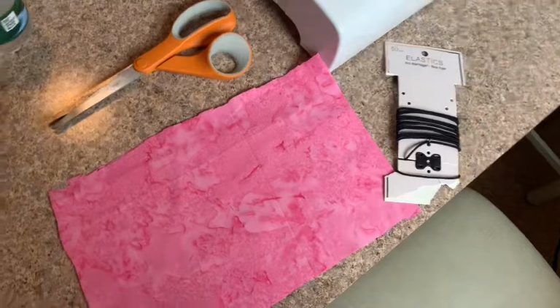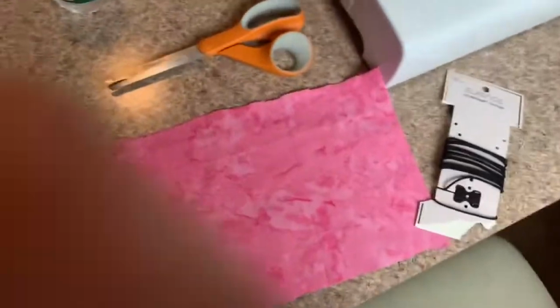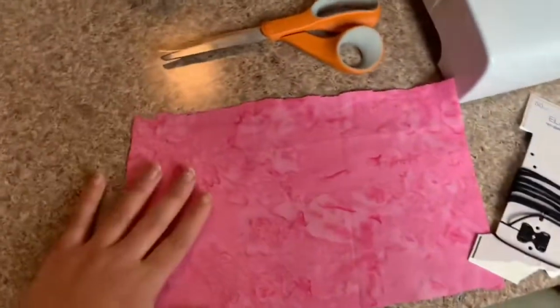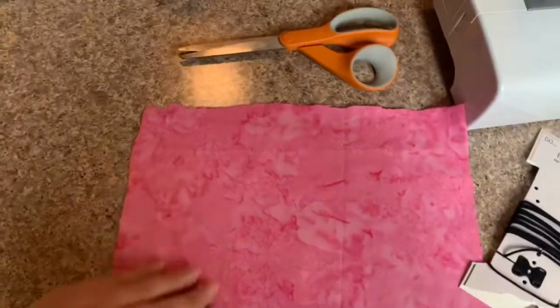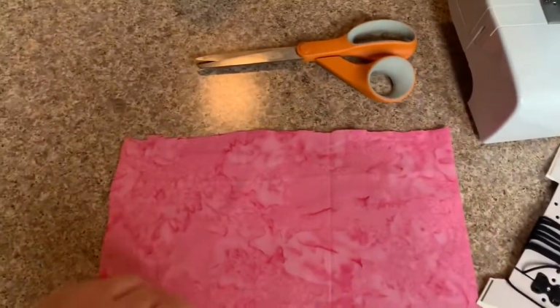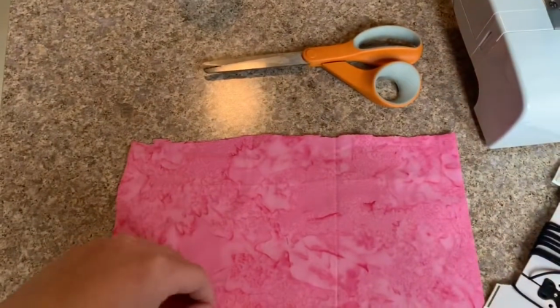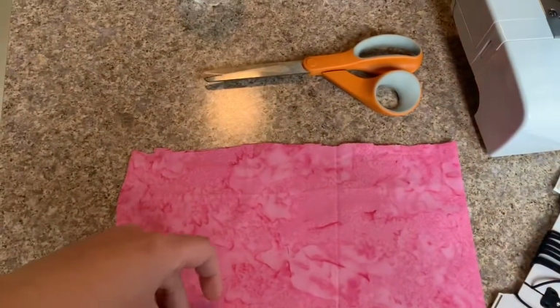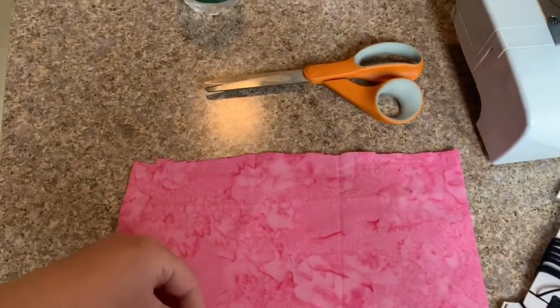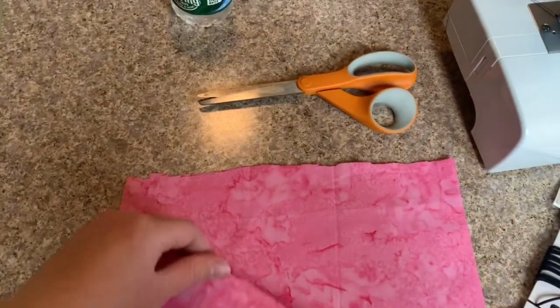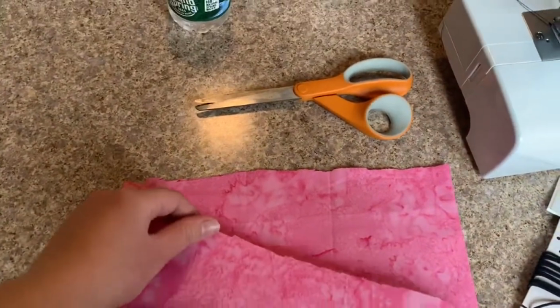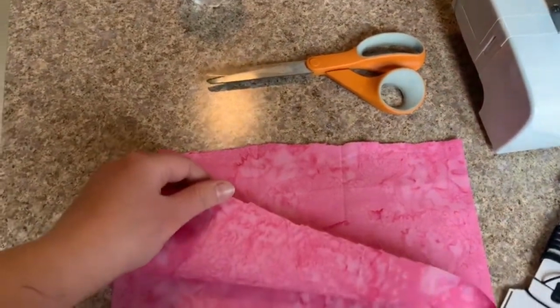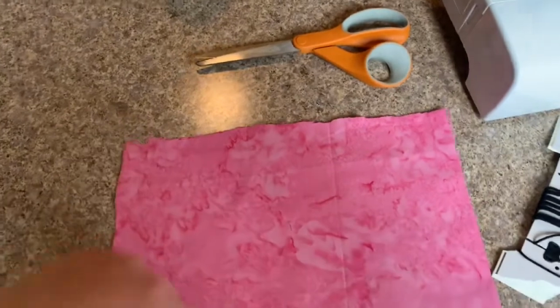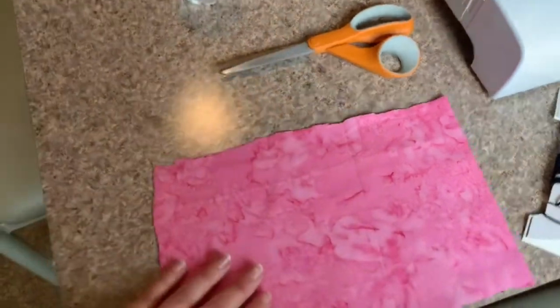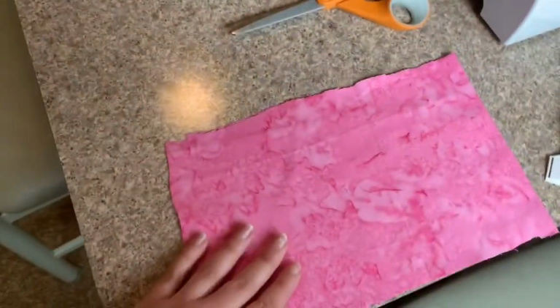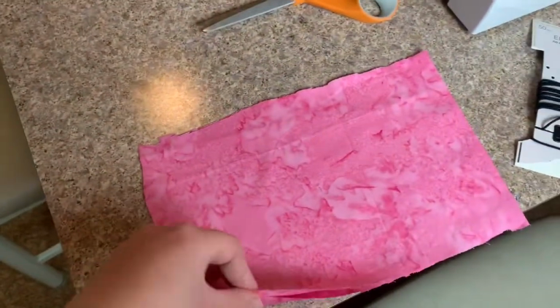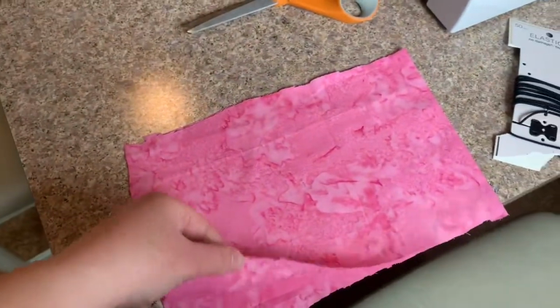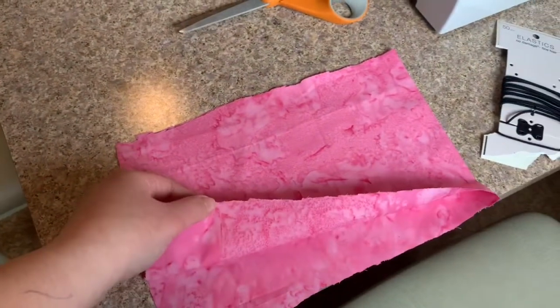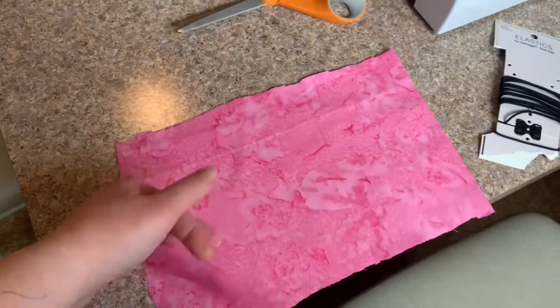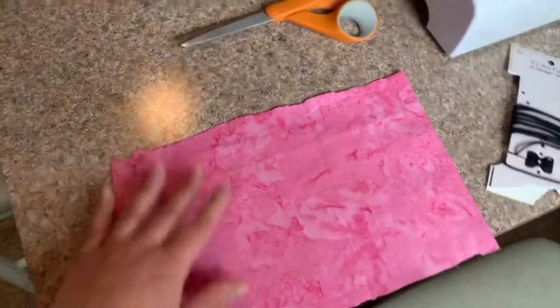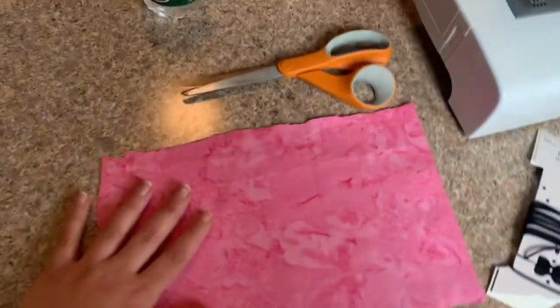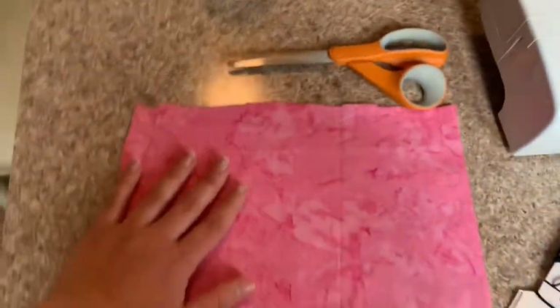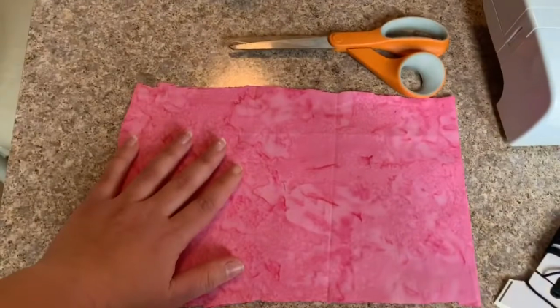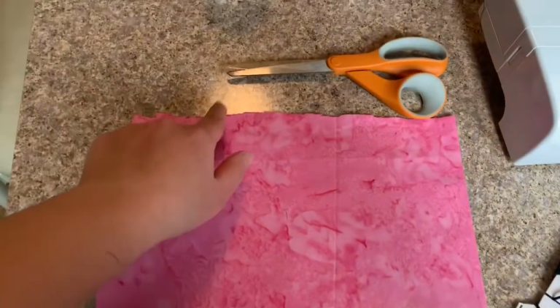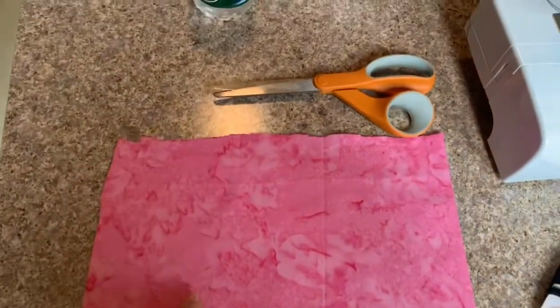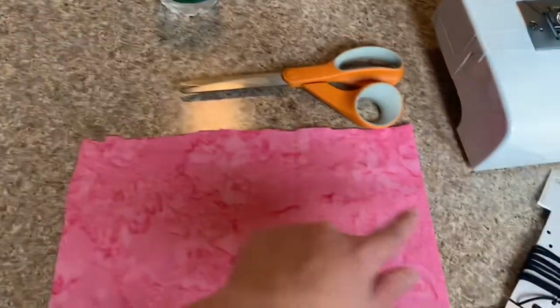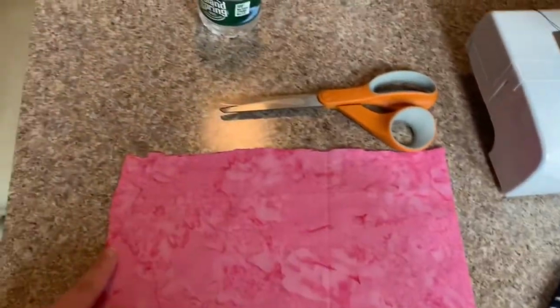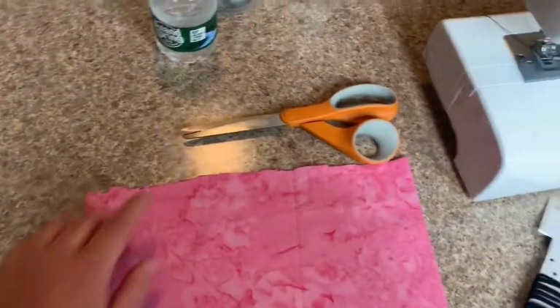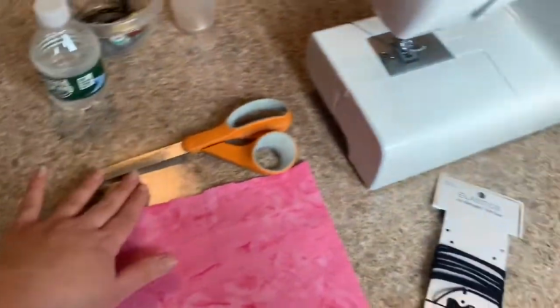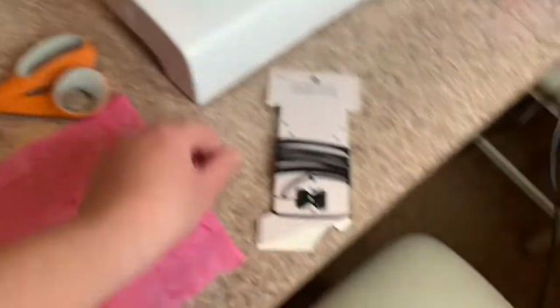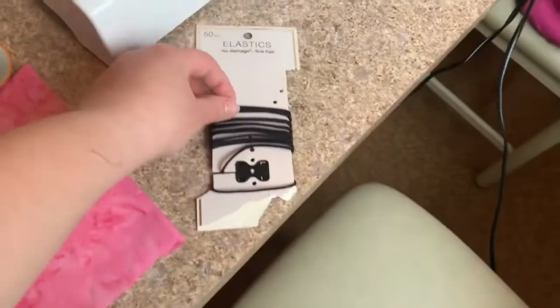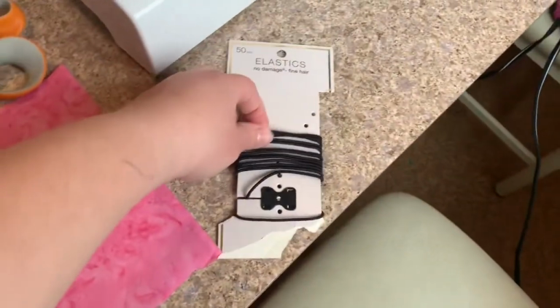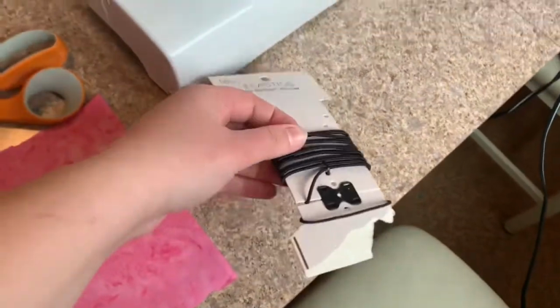So this is stuff you're going to need. You're going to need a piece — actually it's like two pieces of fabric, like a front and a back. It's inside out right now, that's why it looks a little dull. But you need a piece of fabric that is six by ten, a pair of scissors, and these thin elastics.